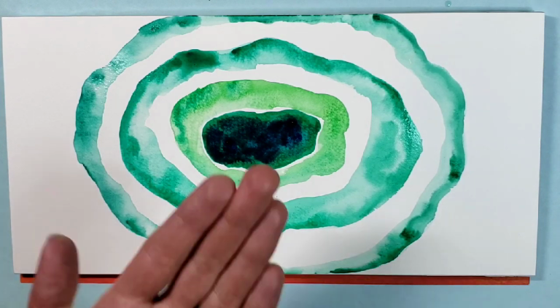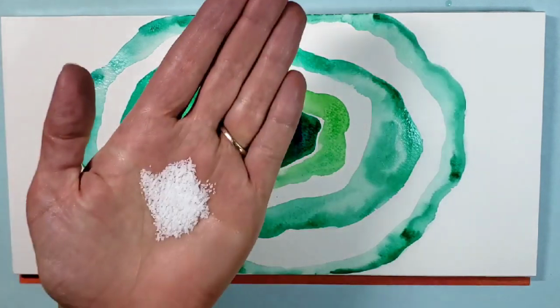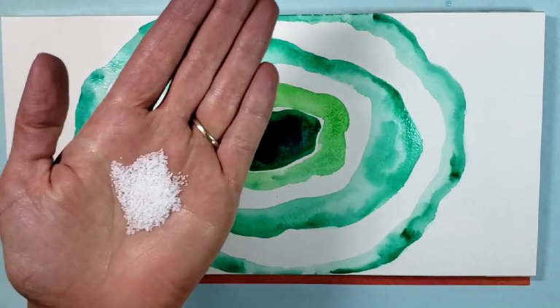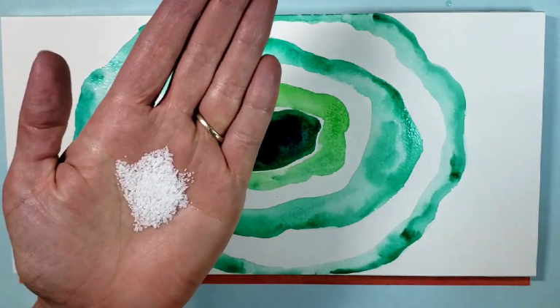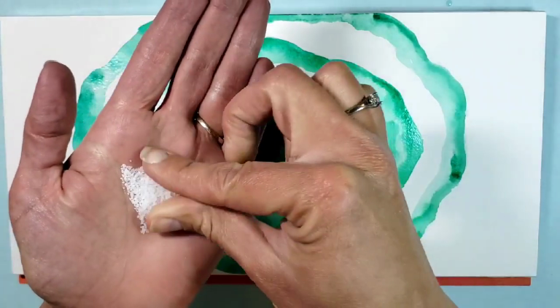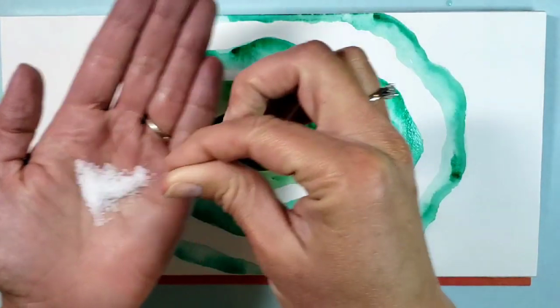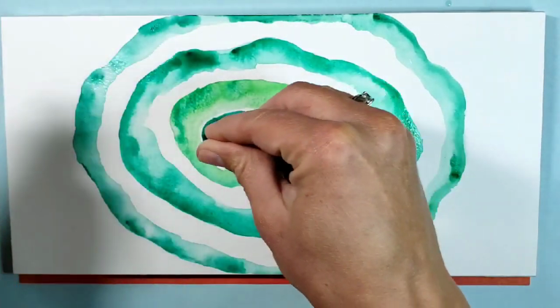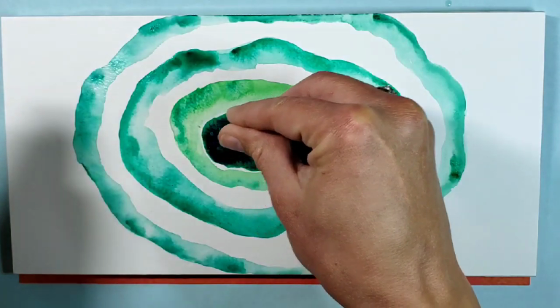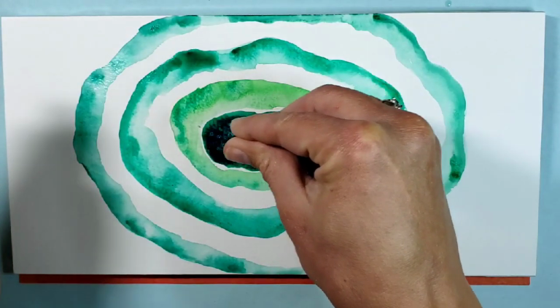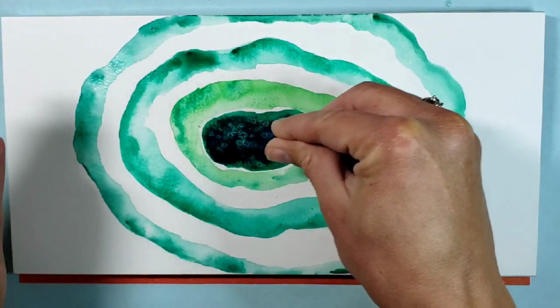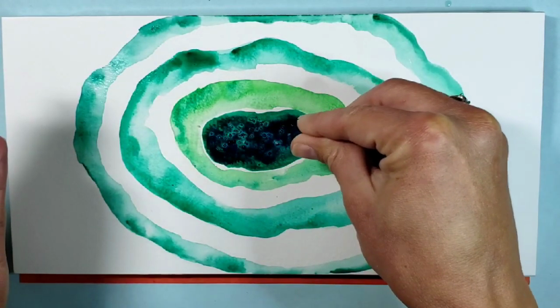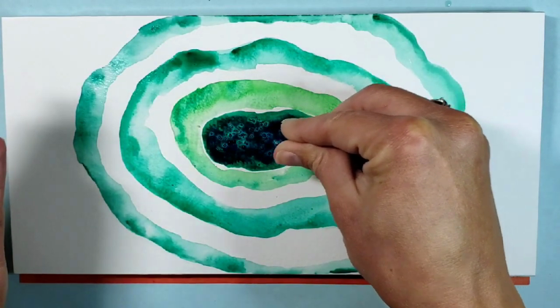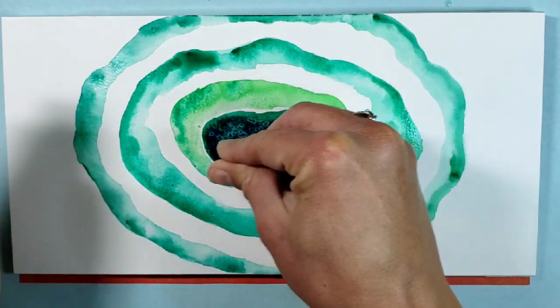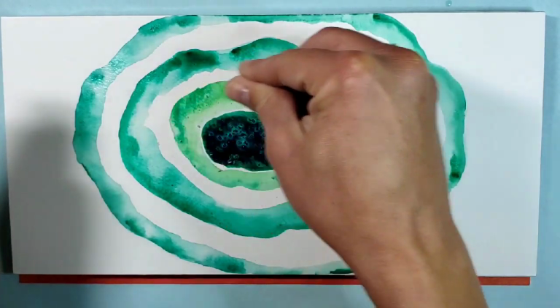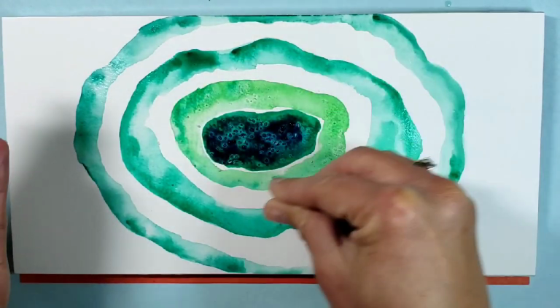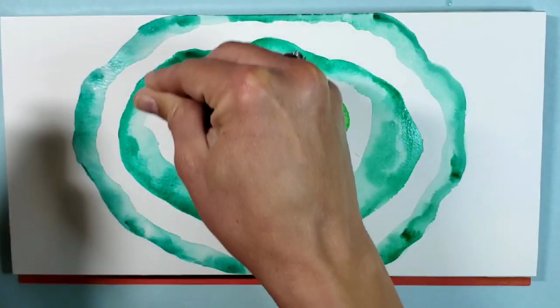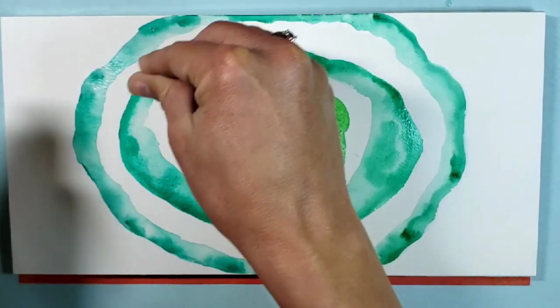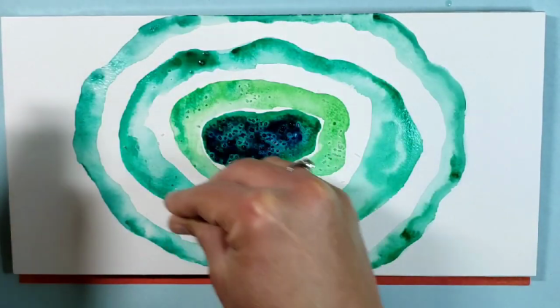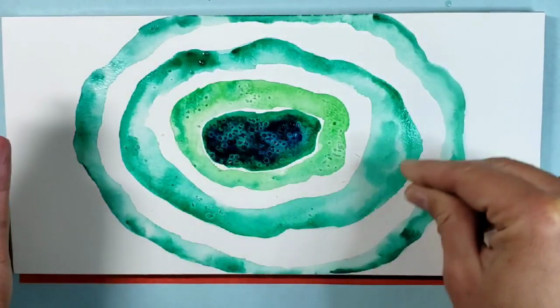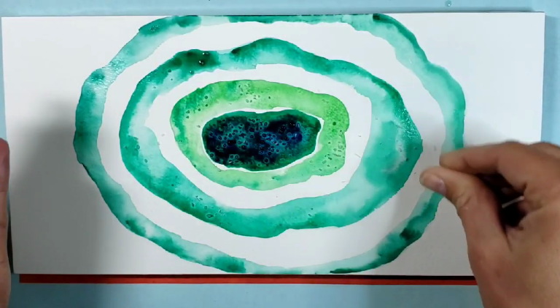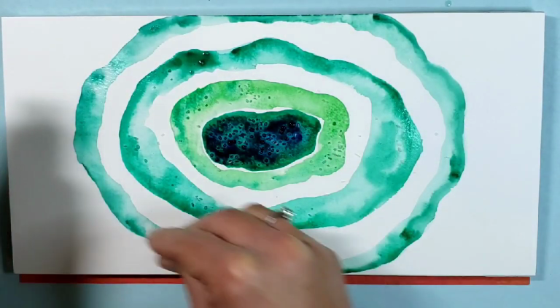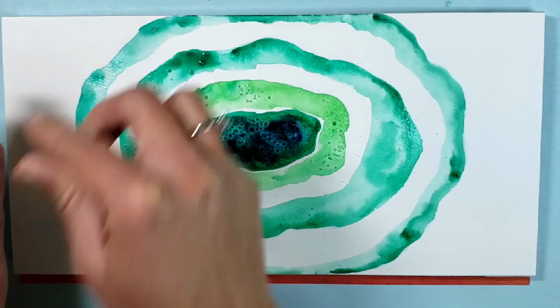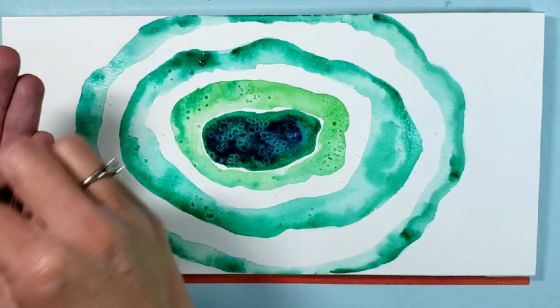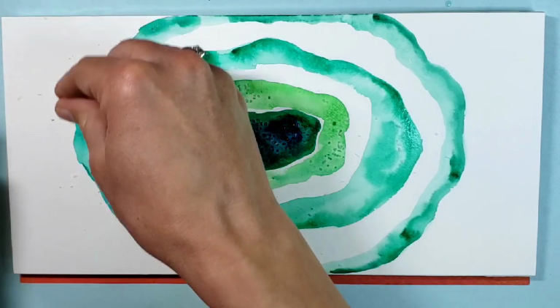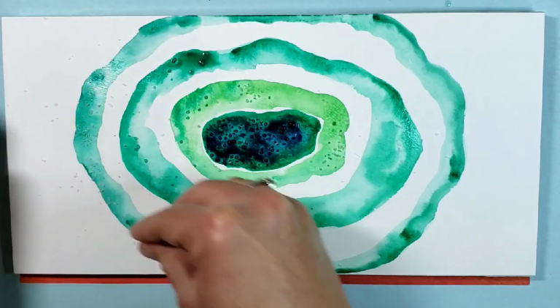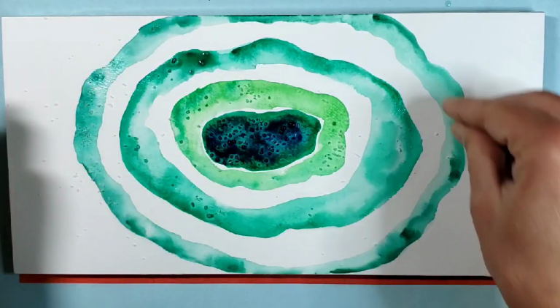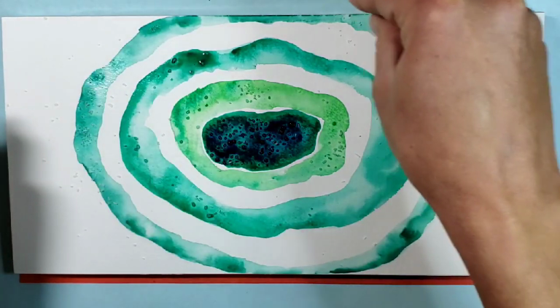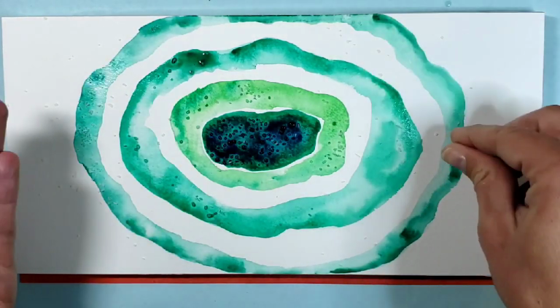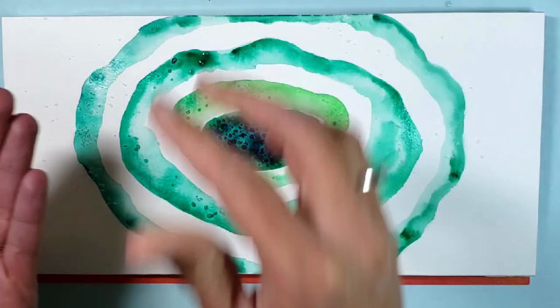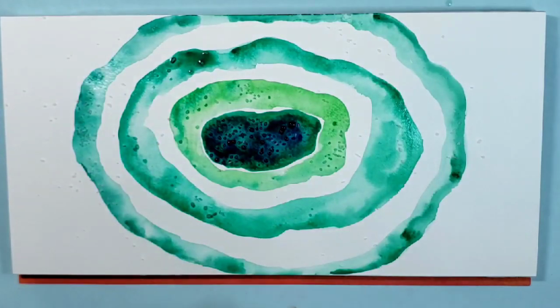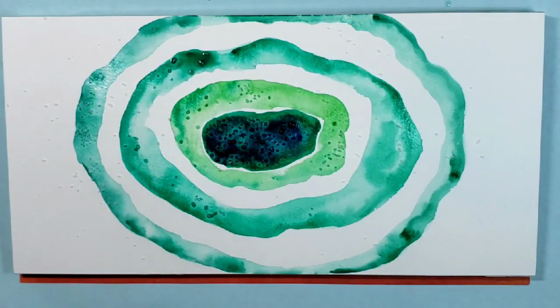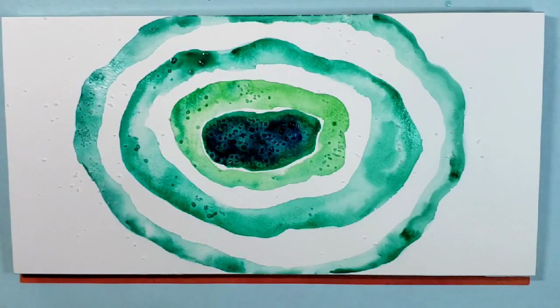Now I'm taking some kosher salt and sprinkling it onto any of the wet areas. The salt just kind of sucks up the wetness of the paint.